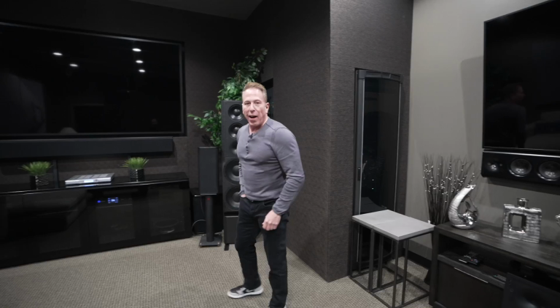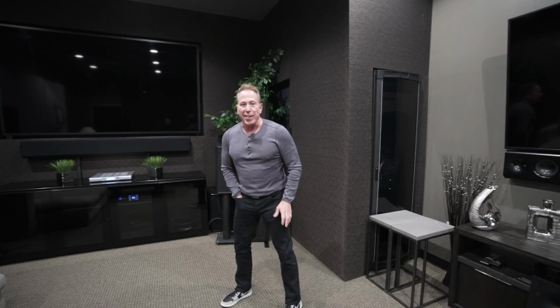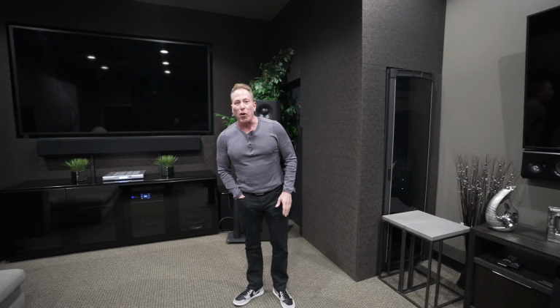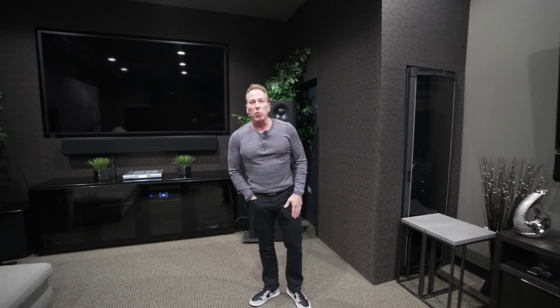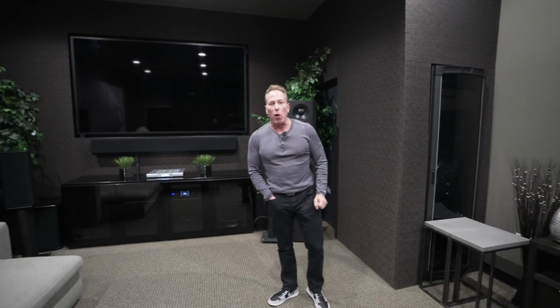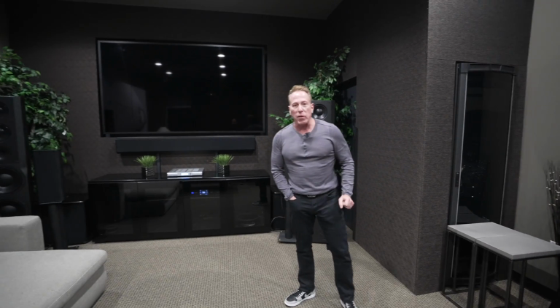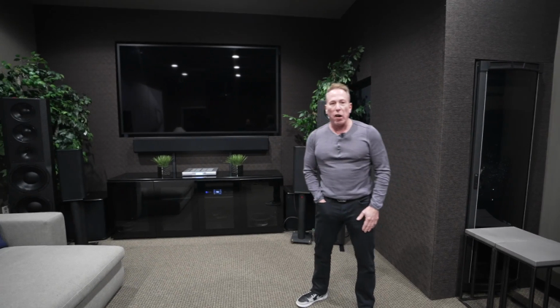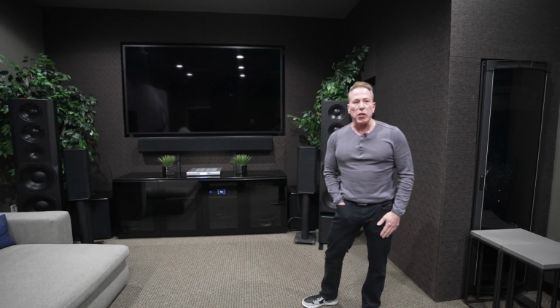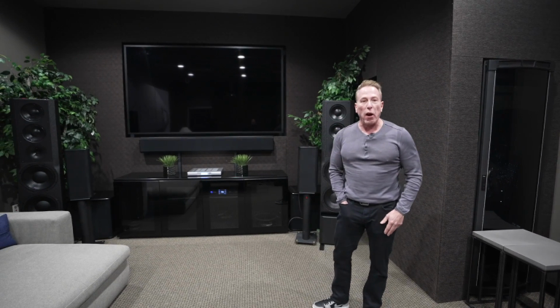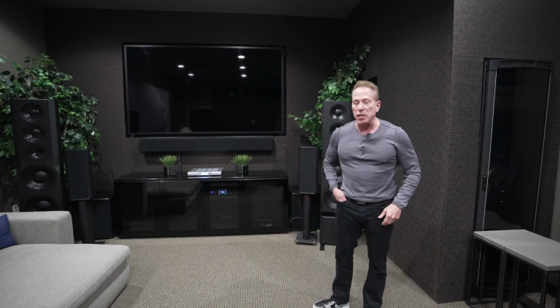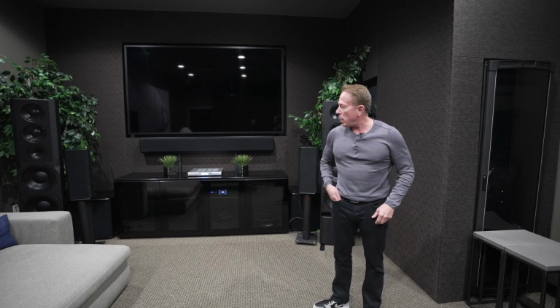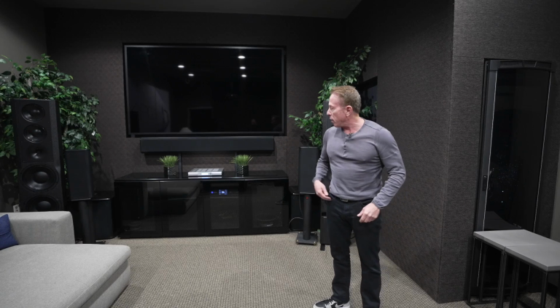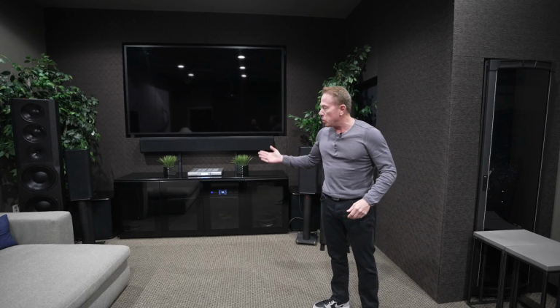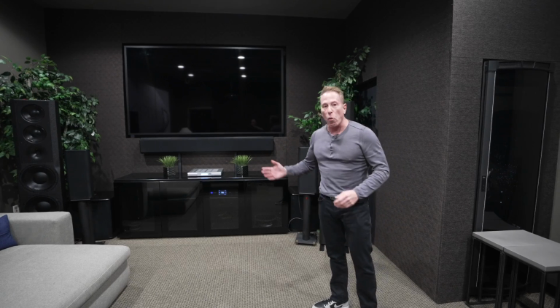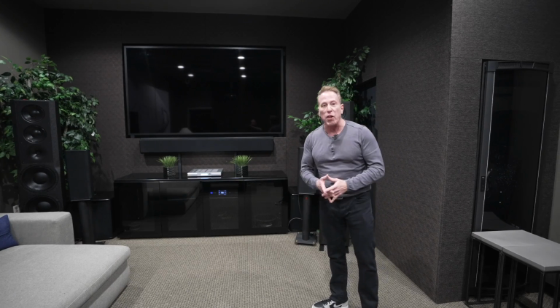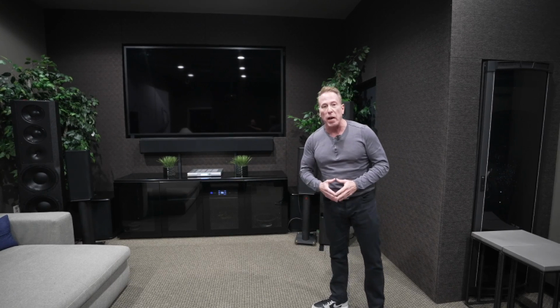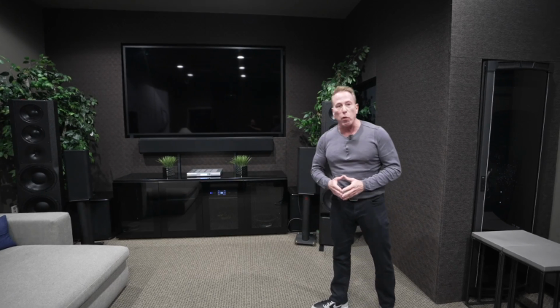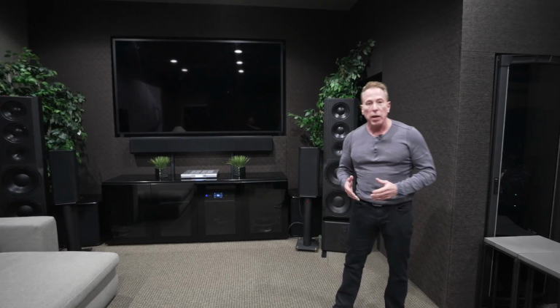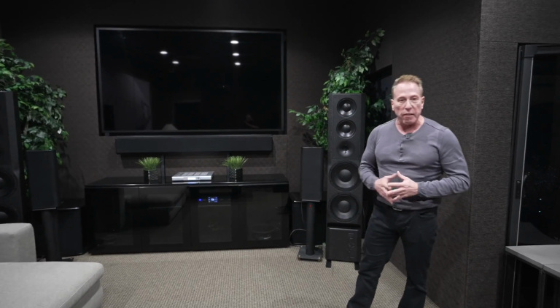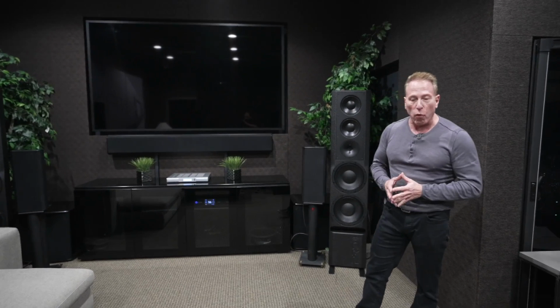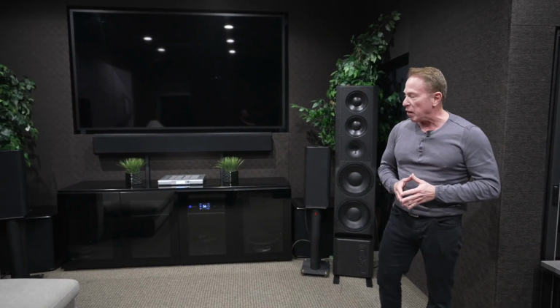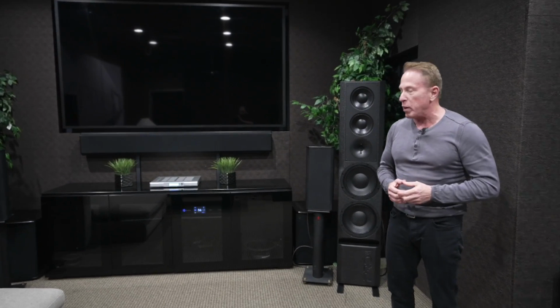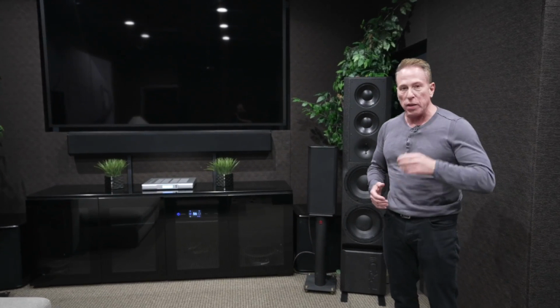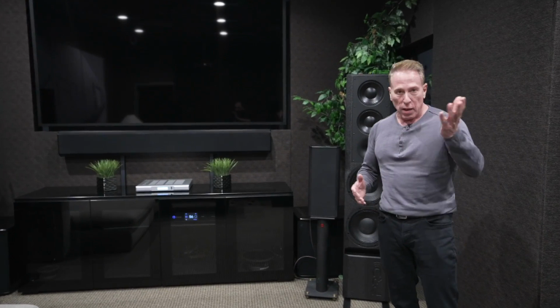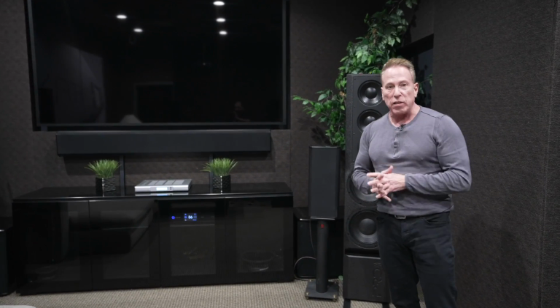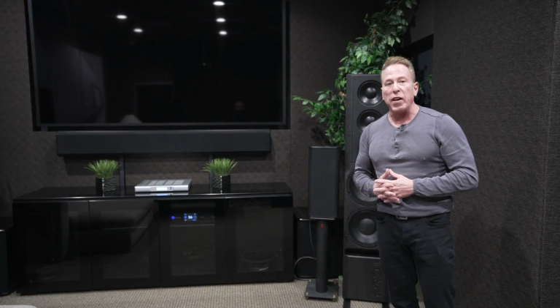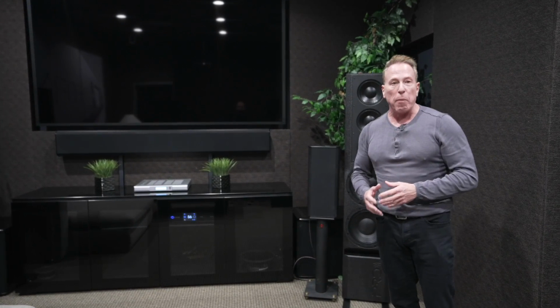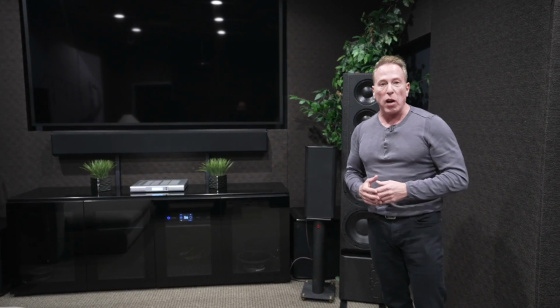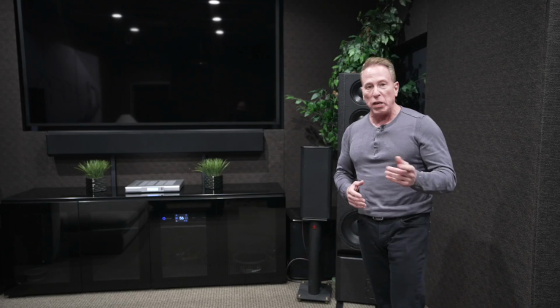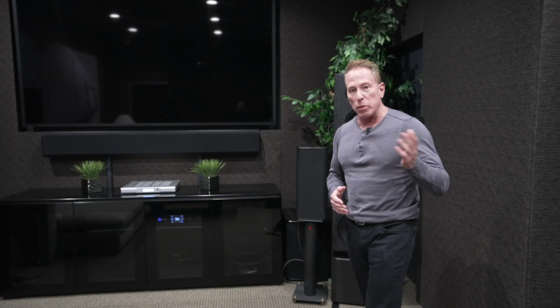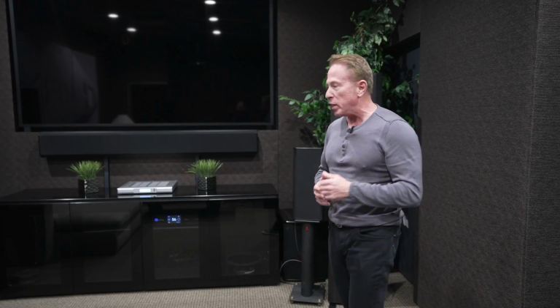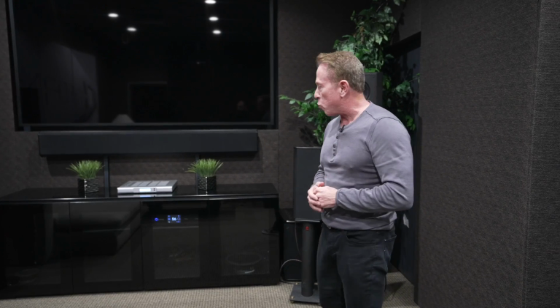Hi, I'm Mark Goldman with Pro Audio Technology and Theory Audio Design. I want to introduce to you our Theory demo room in Lake Forest, California. We'd like to invite you to come out and talk to your dealers about arranging a trip.